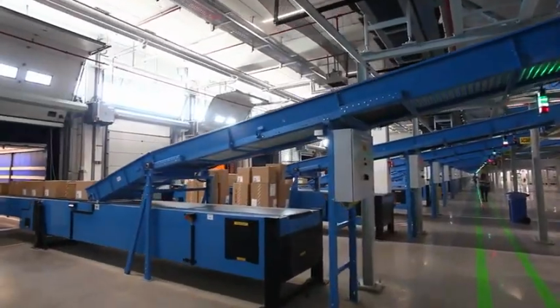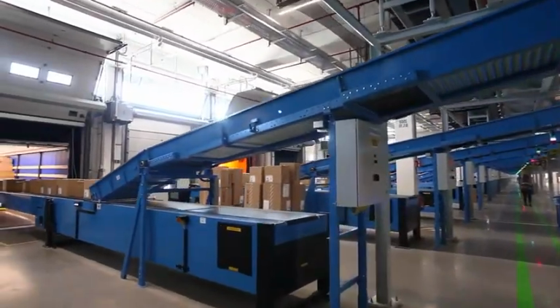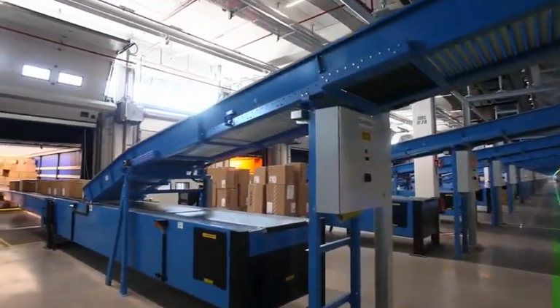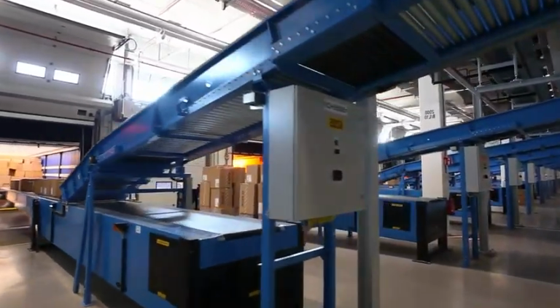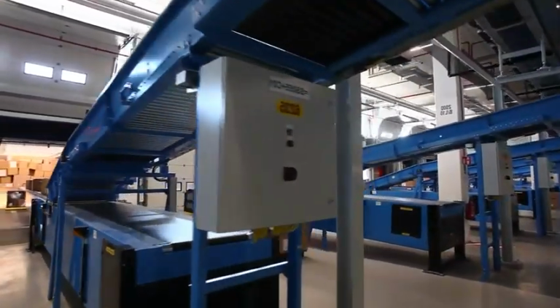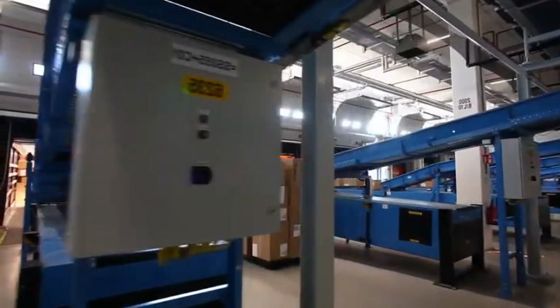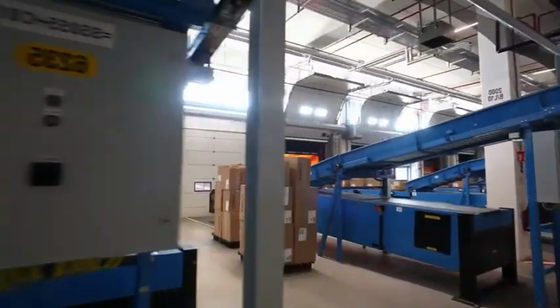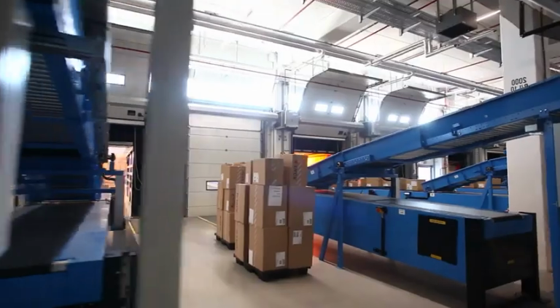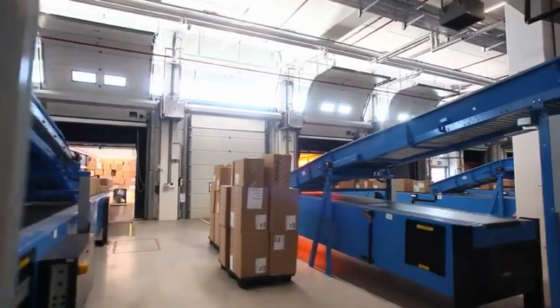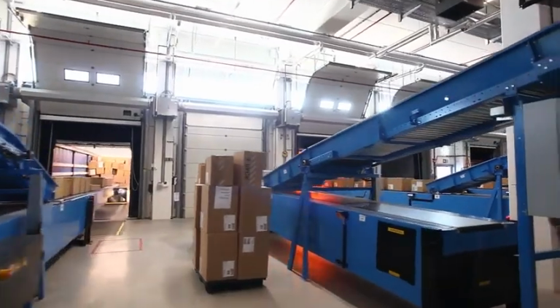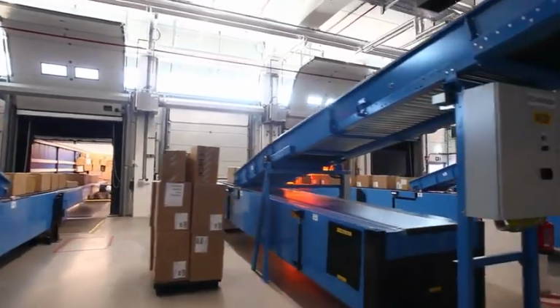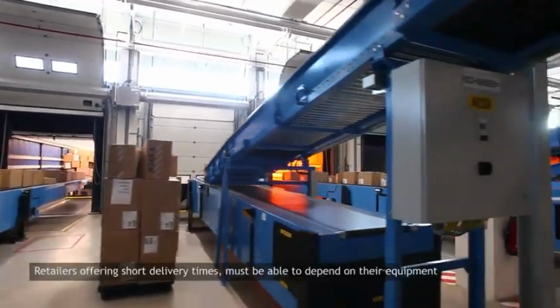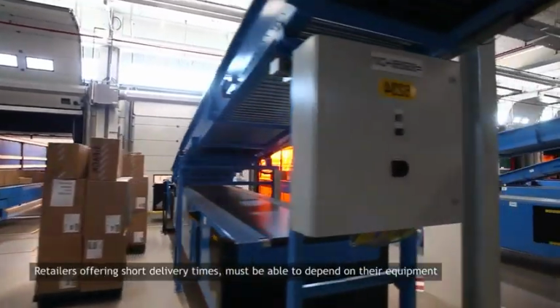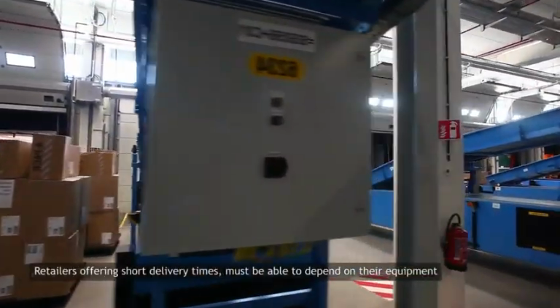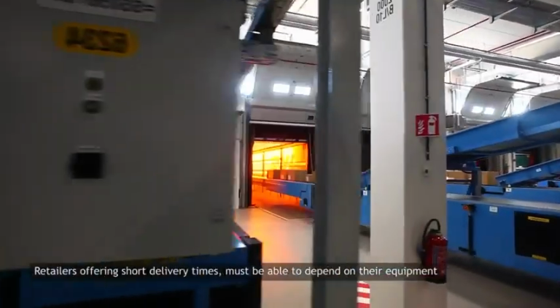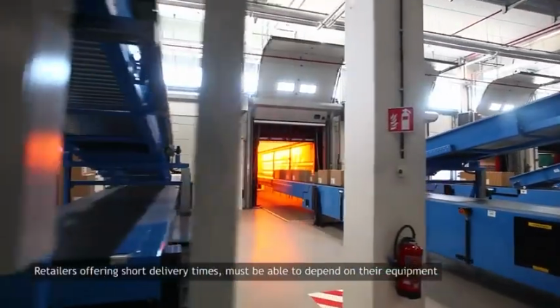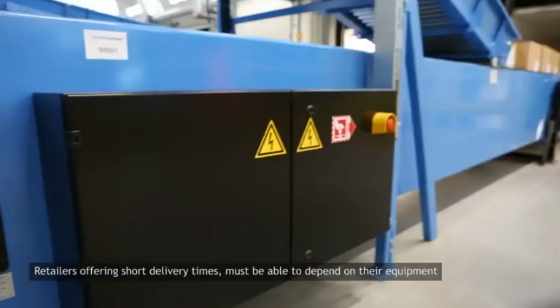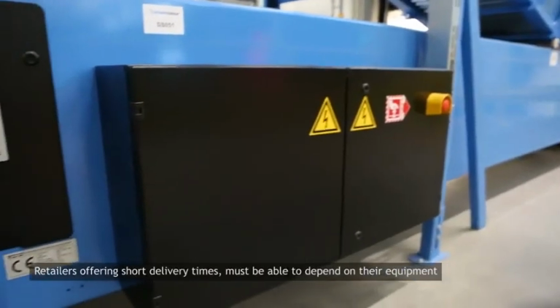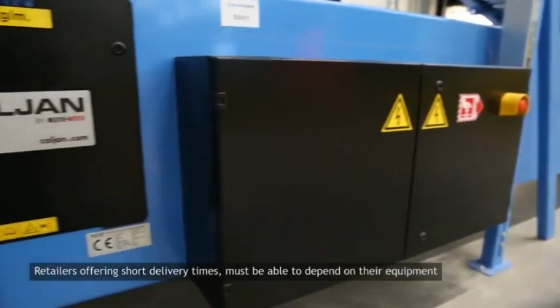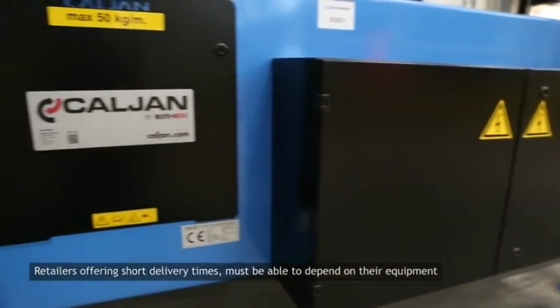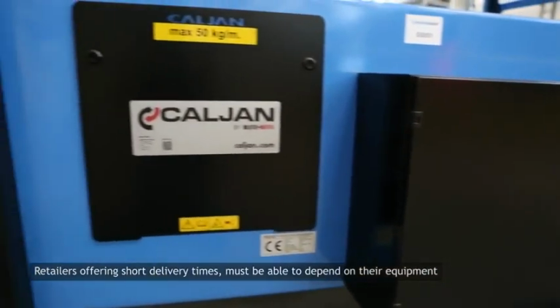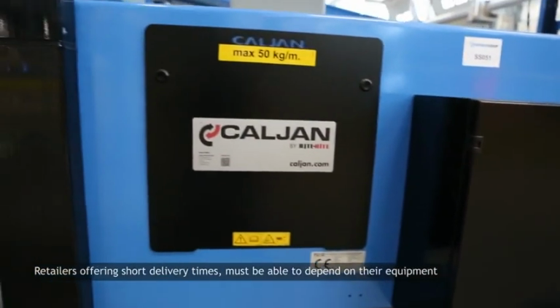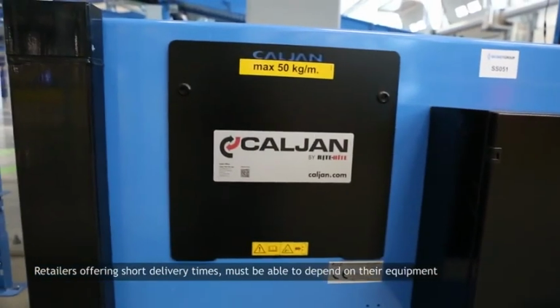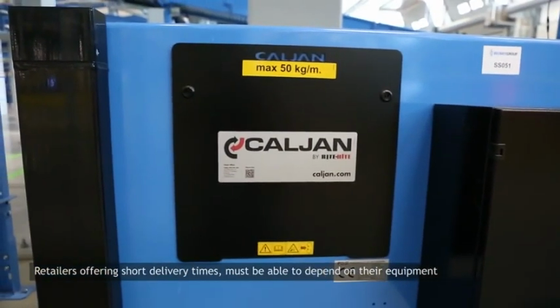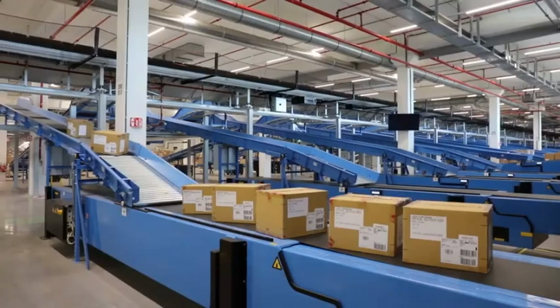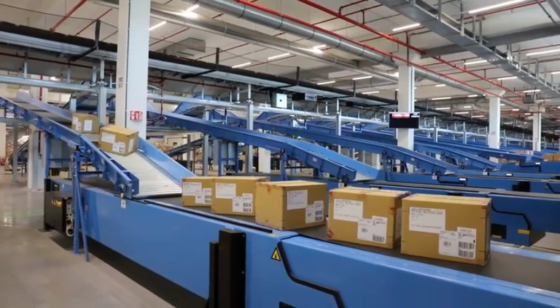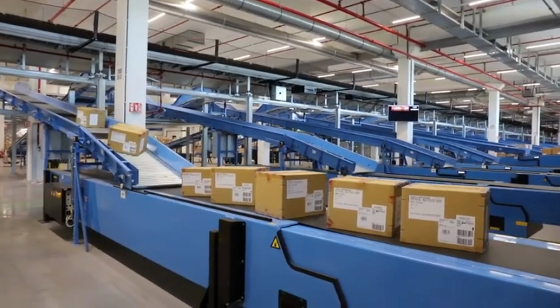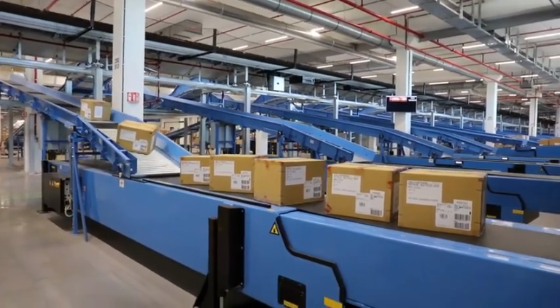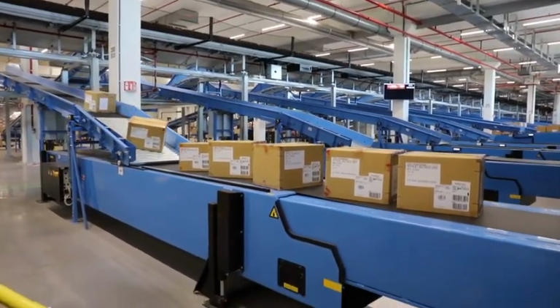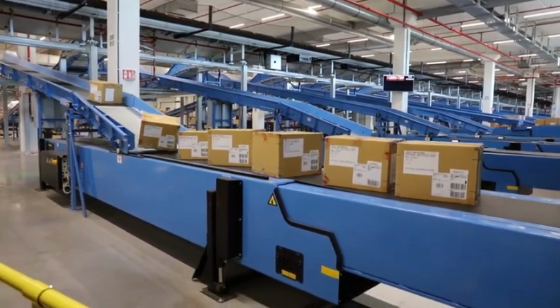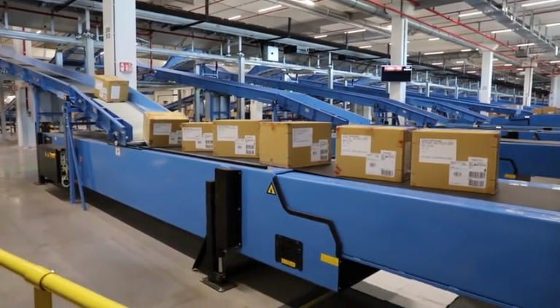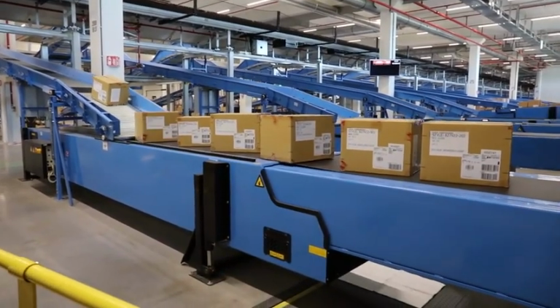38 Calium Performa telescopic conveyors fitted with operator platforms run 24 hours a day, 7 days a week at this facility. They transport hundreds of thousands of parcels into waiting vehicles daily.